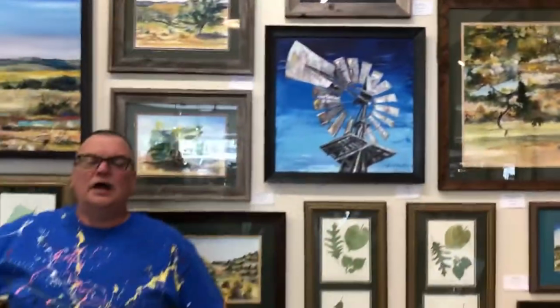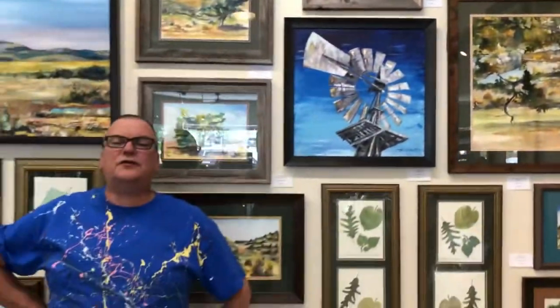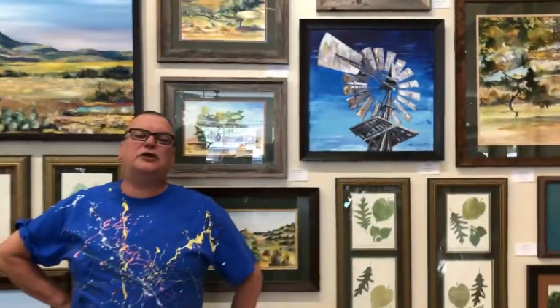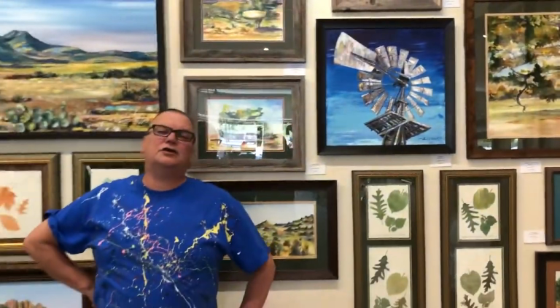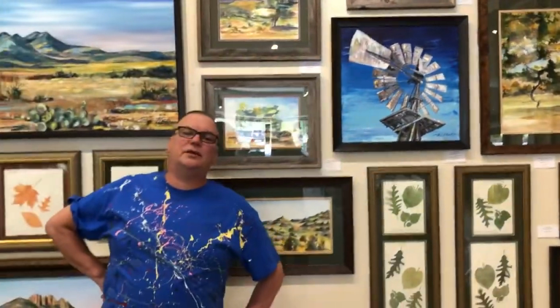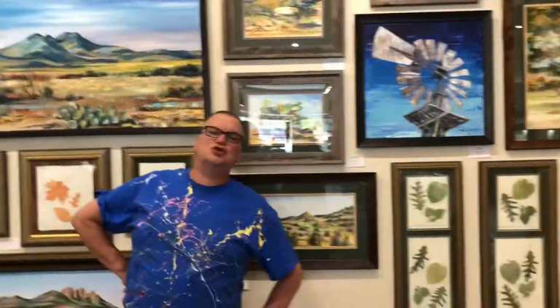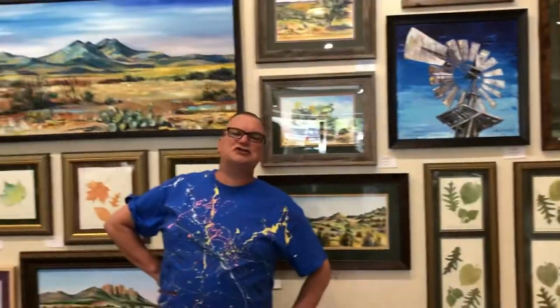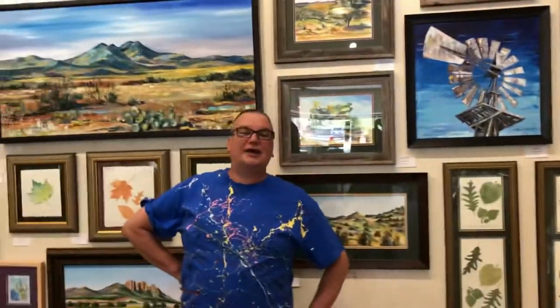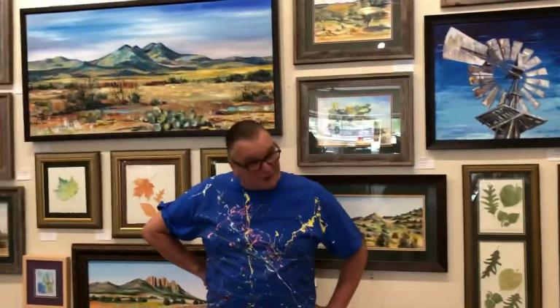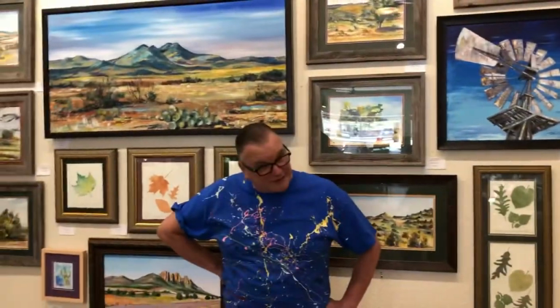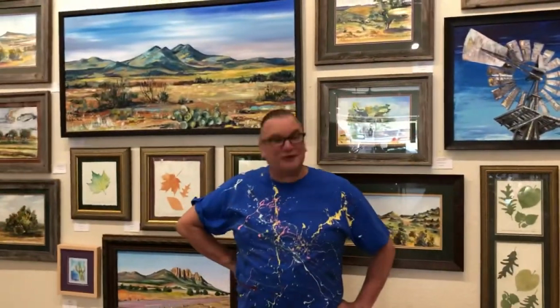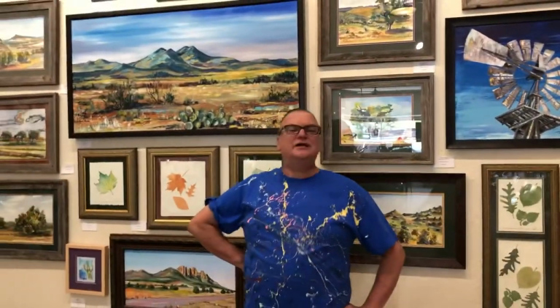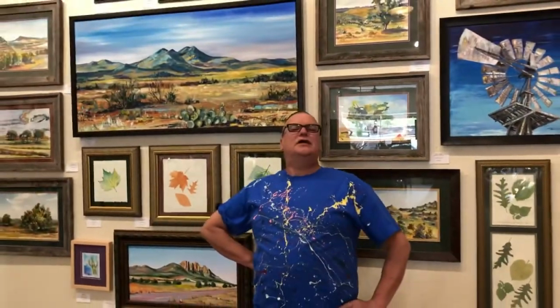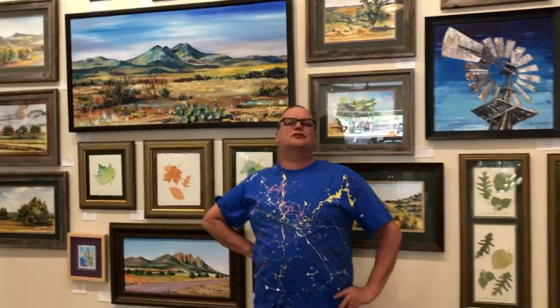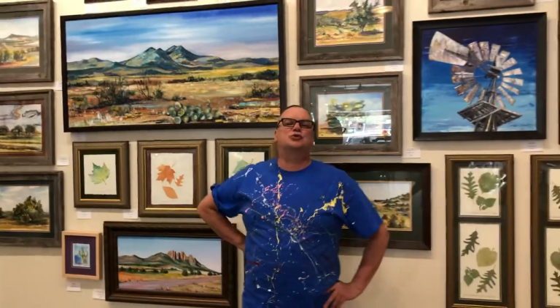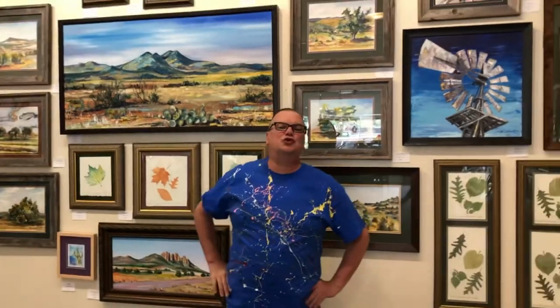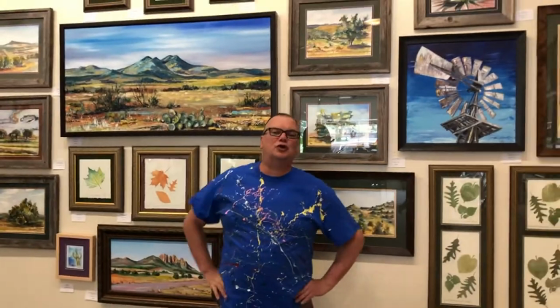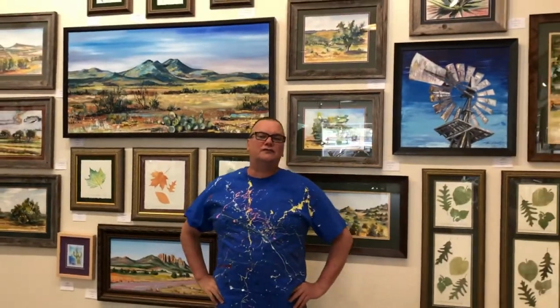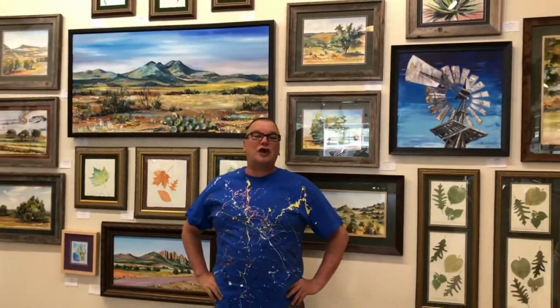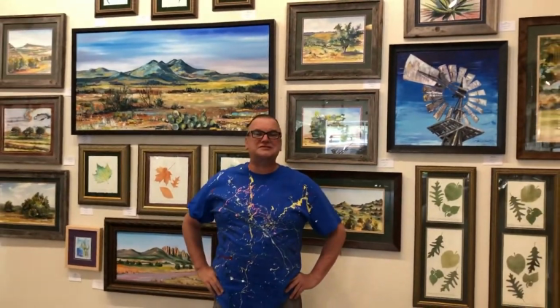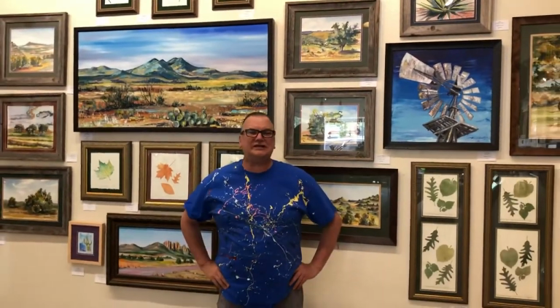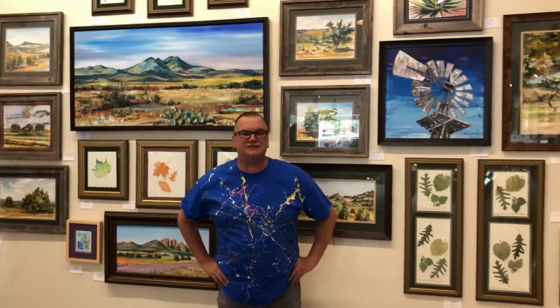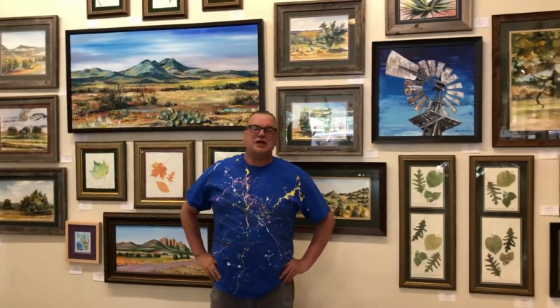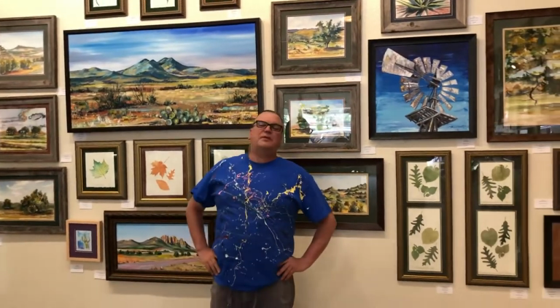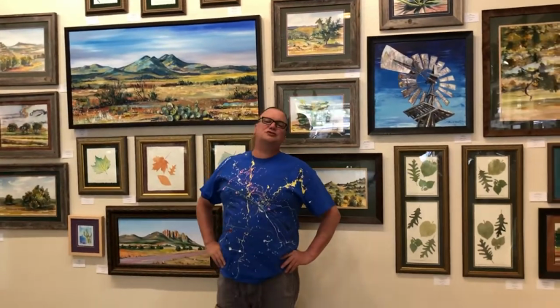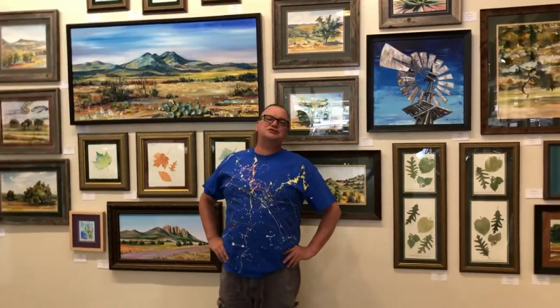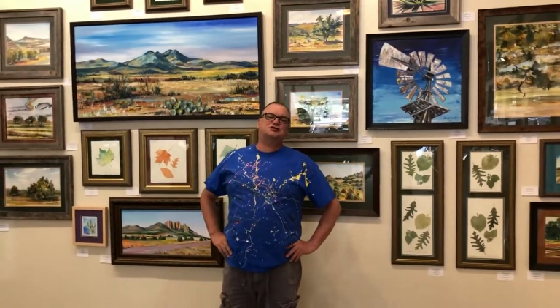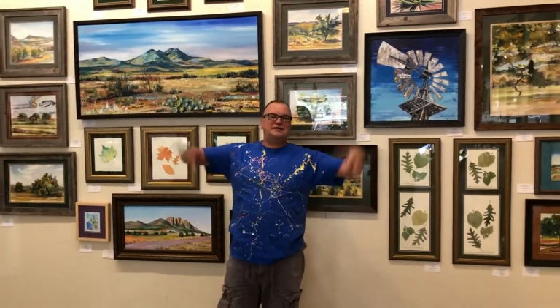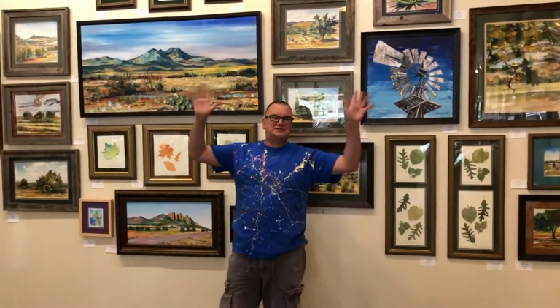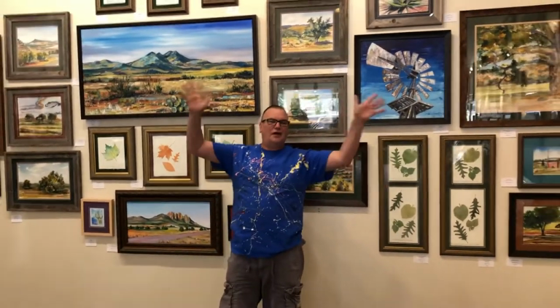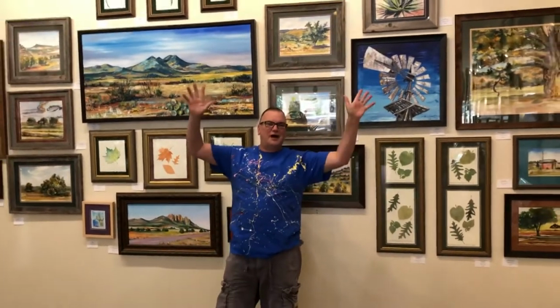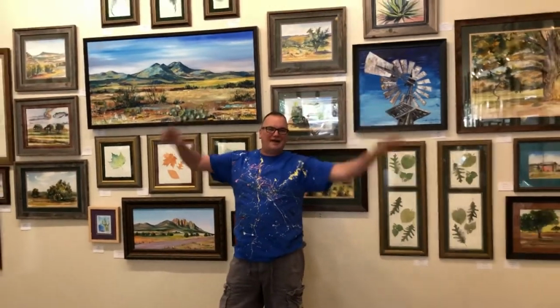I want to thank you for coming to Catchlight Art Gallery in this virtual tour of Grasses, Leaves, Mountains, and Trees. Oh my! Bye!